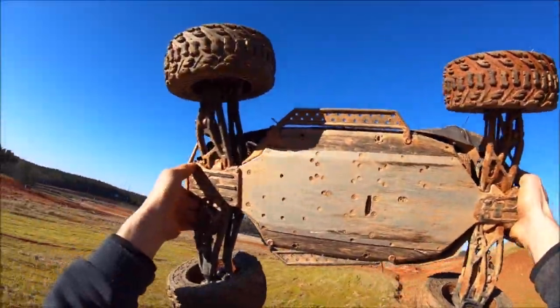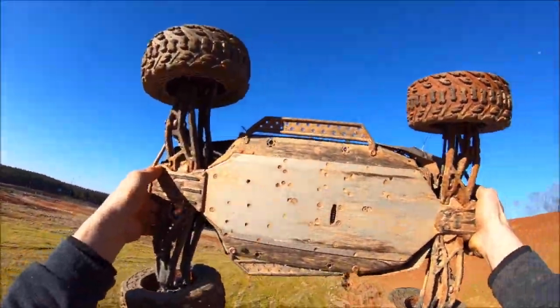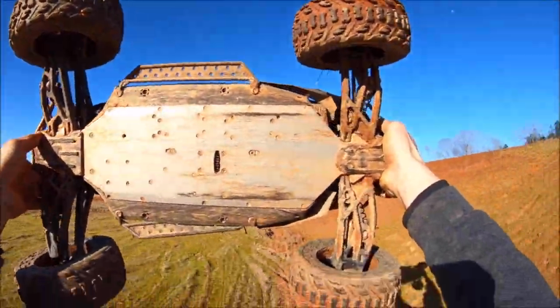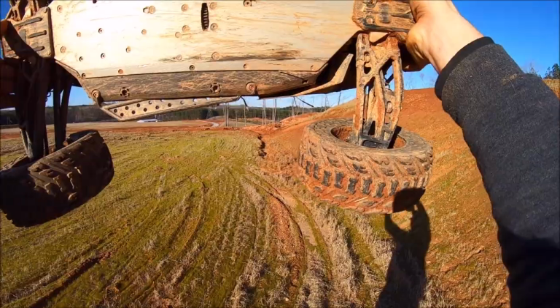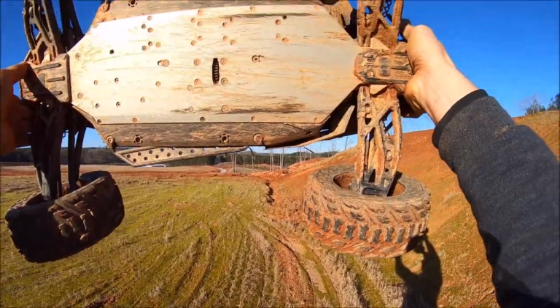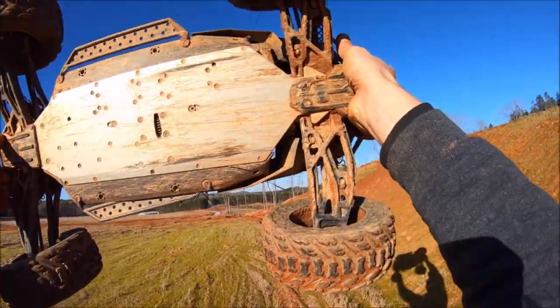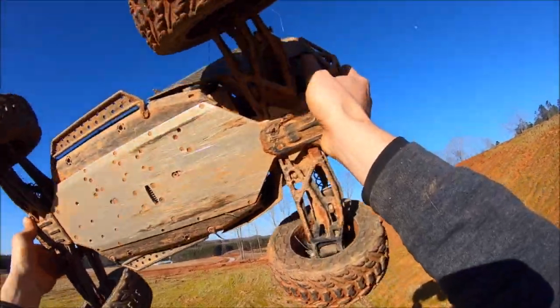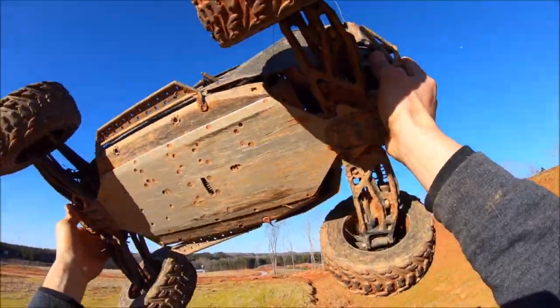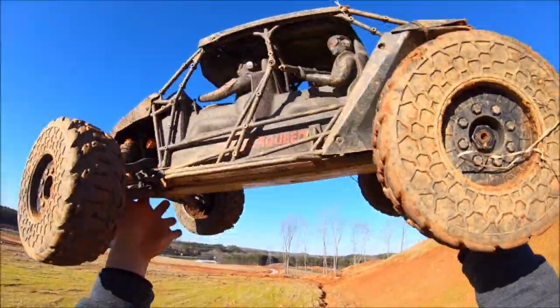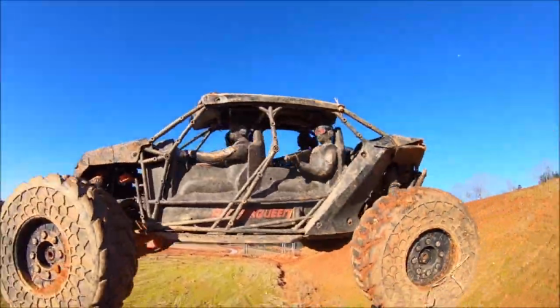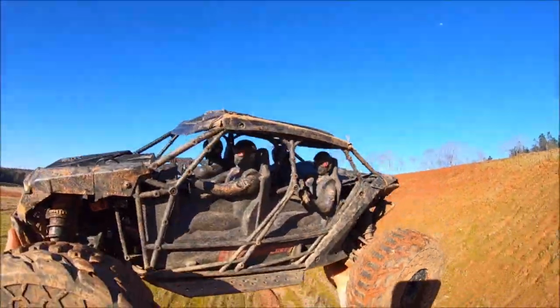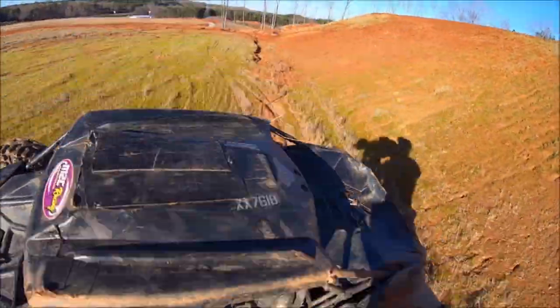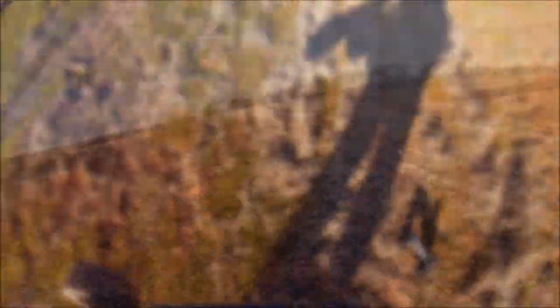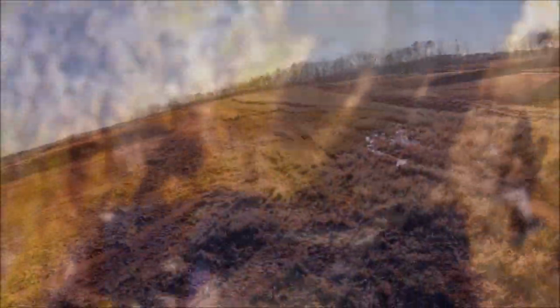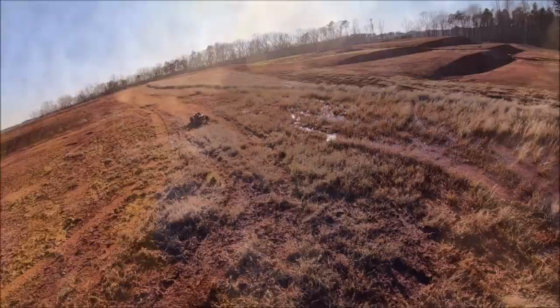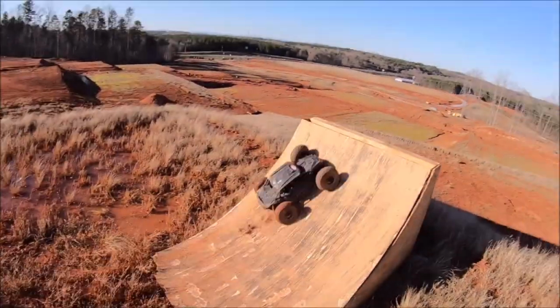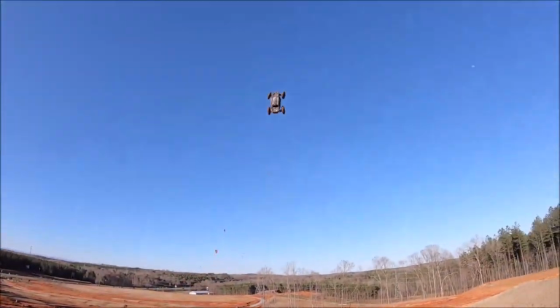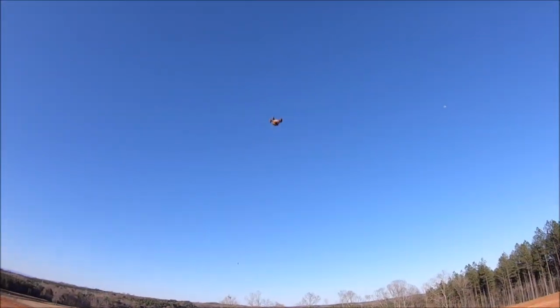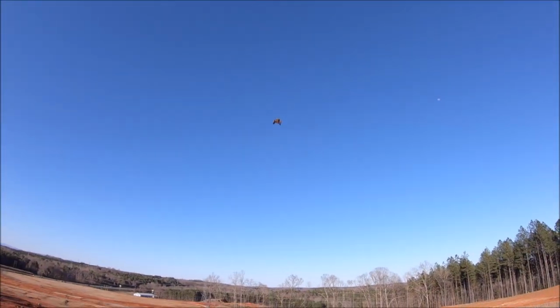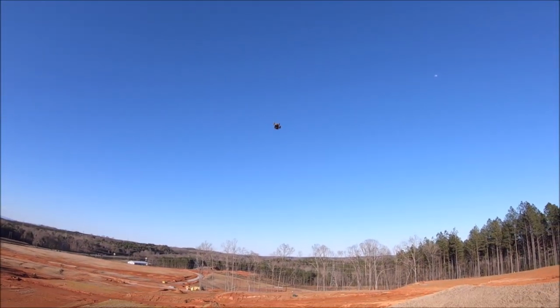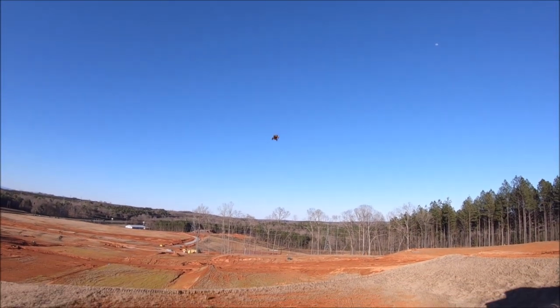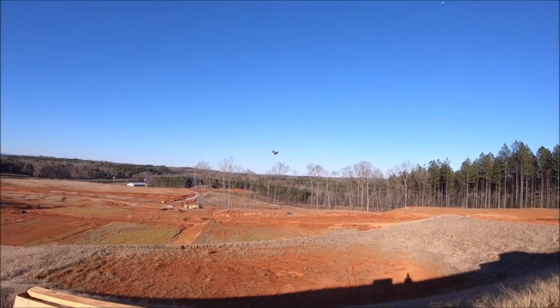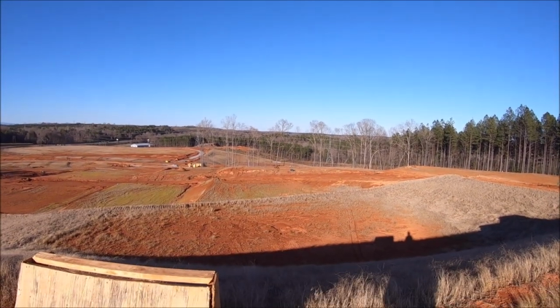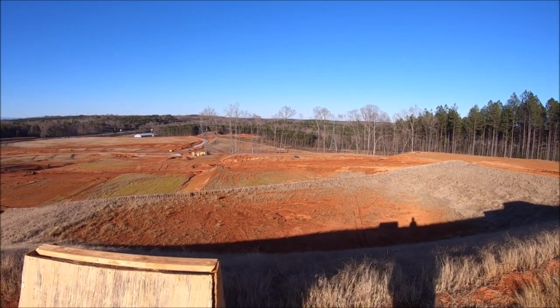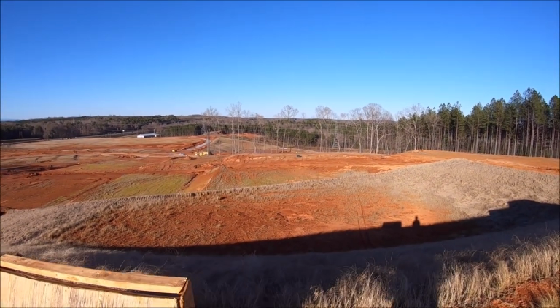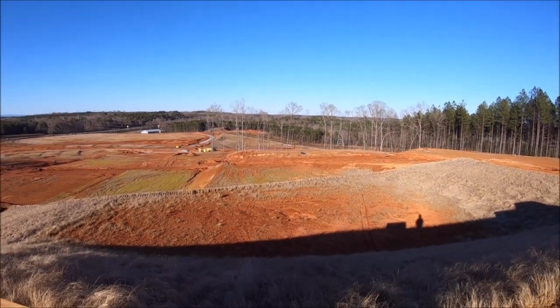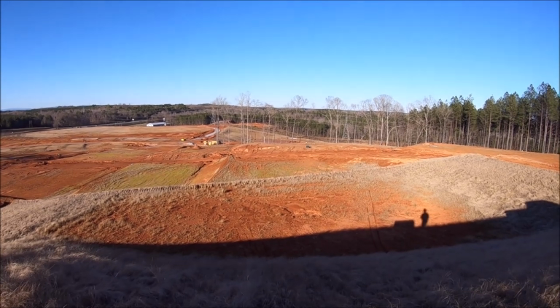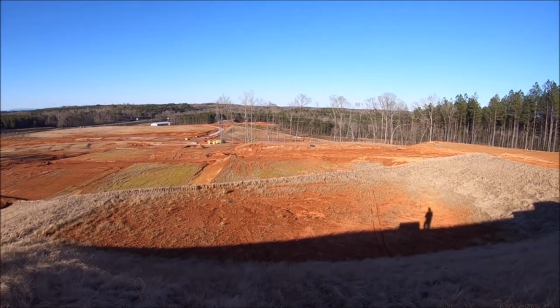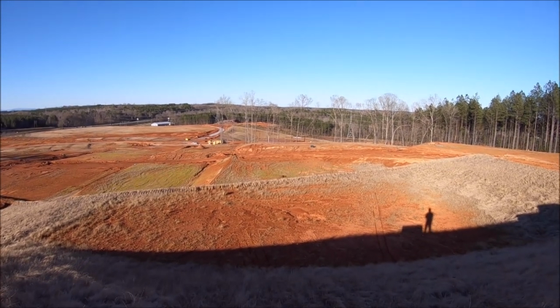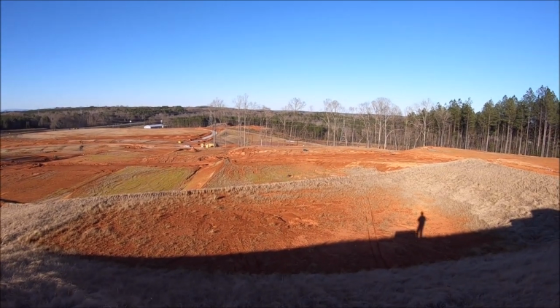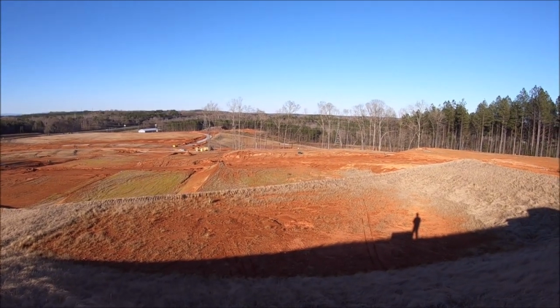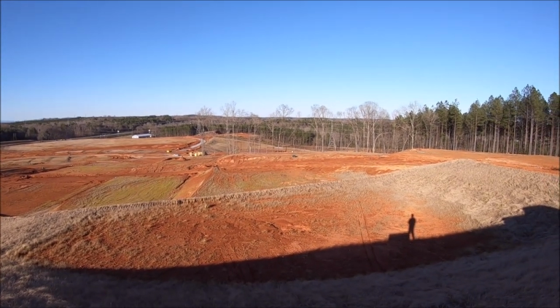It looks like she's all in one piece. That is M2C and Basher Queen tough. And she's back on her feet.